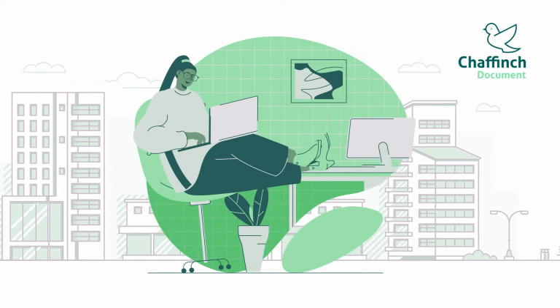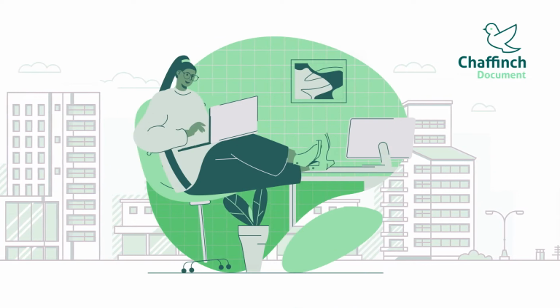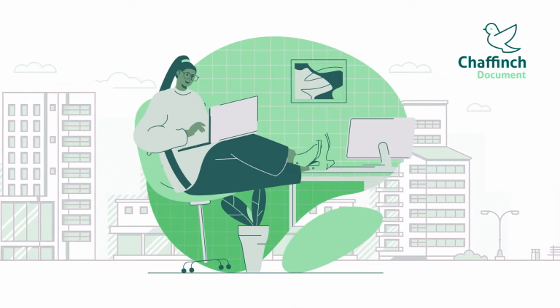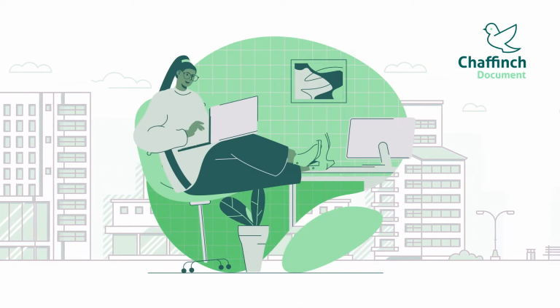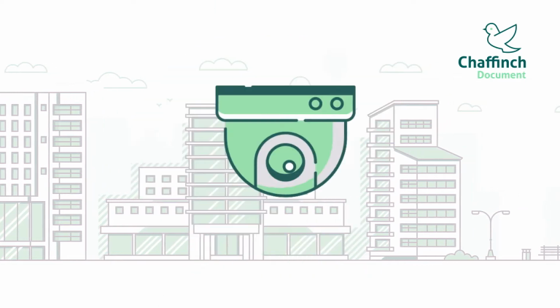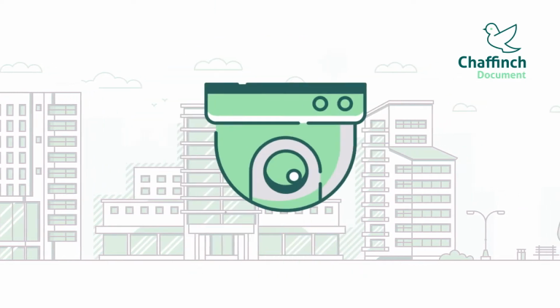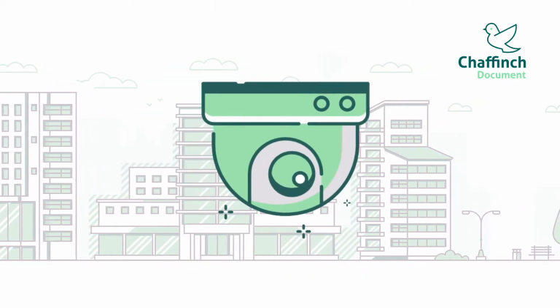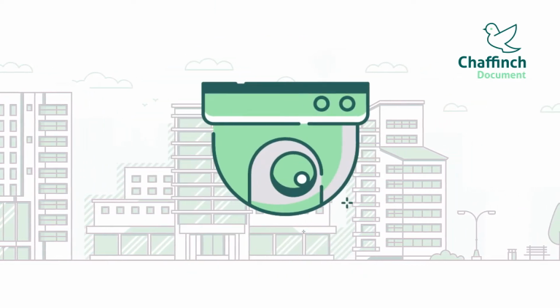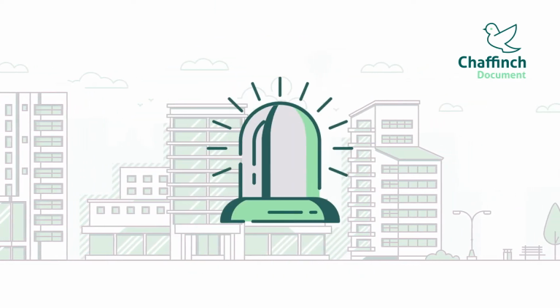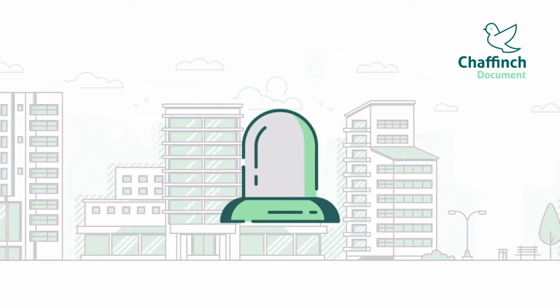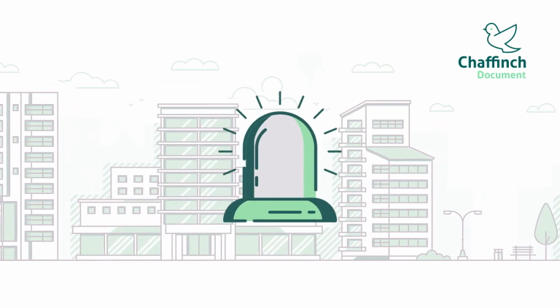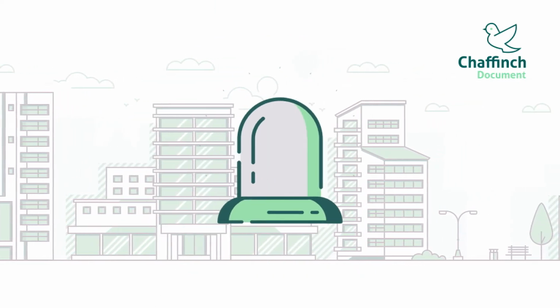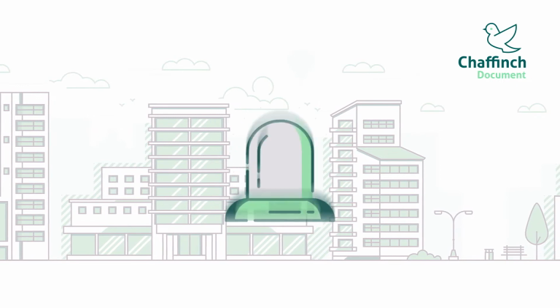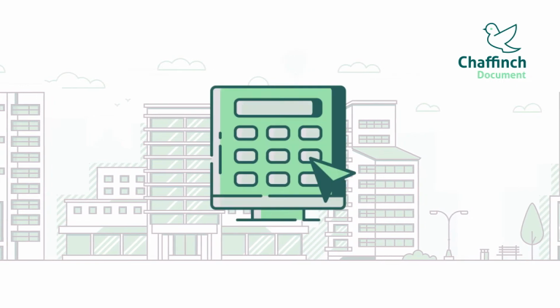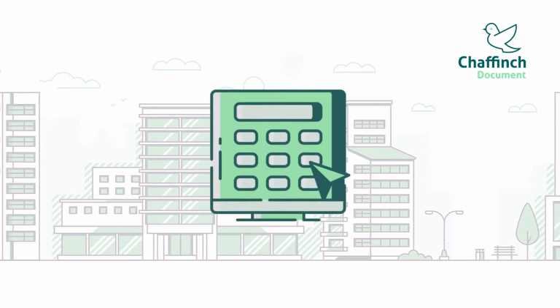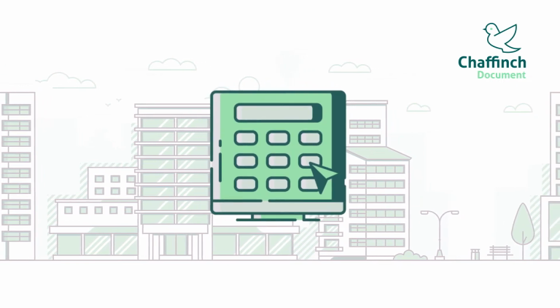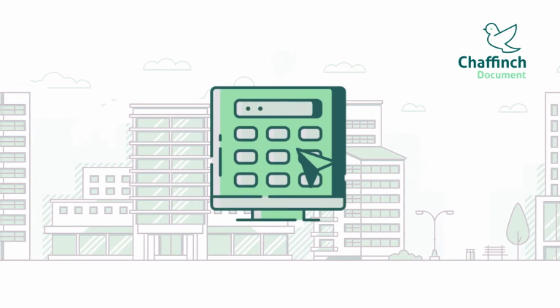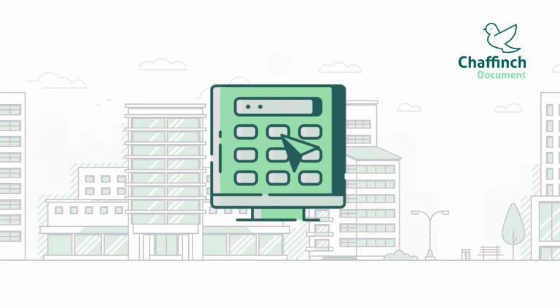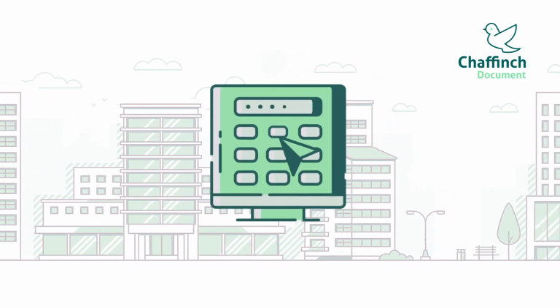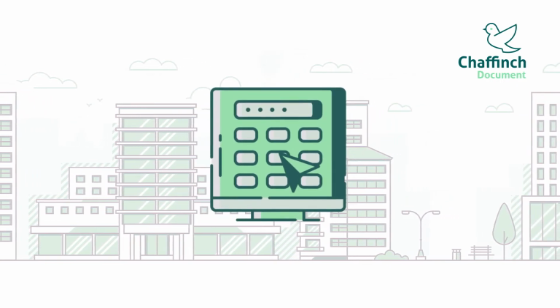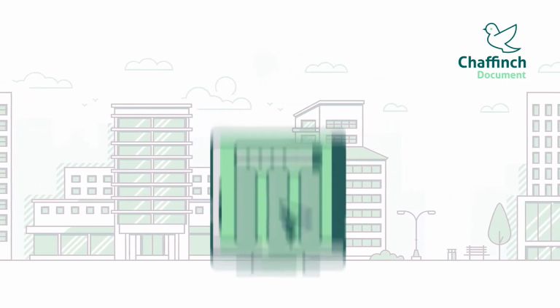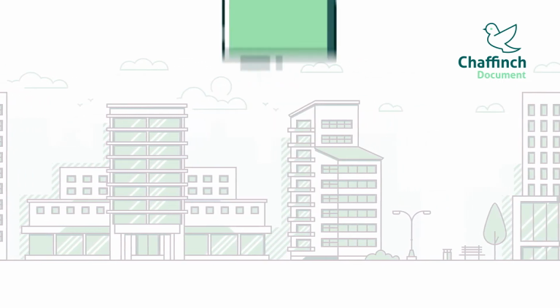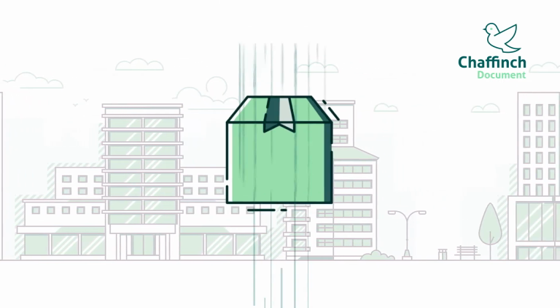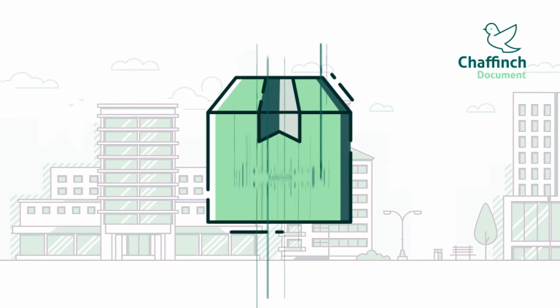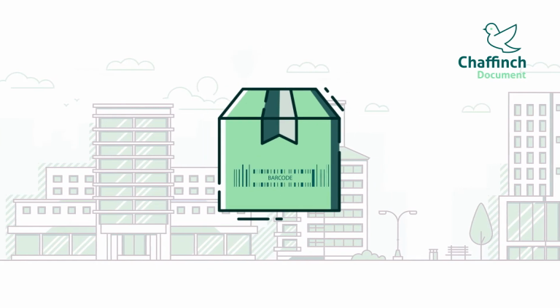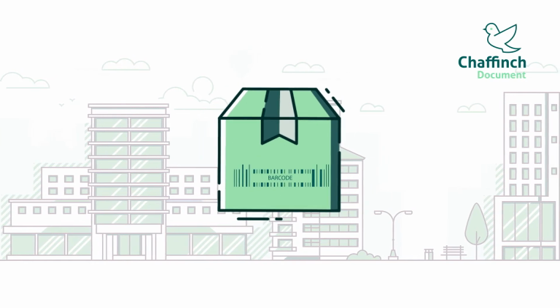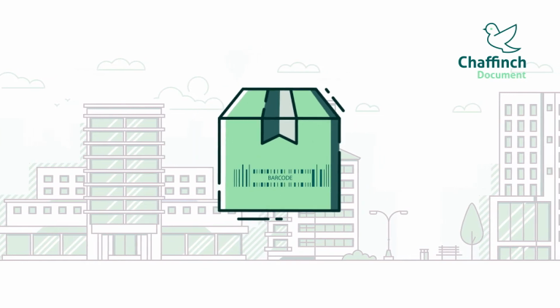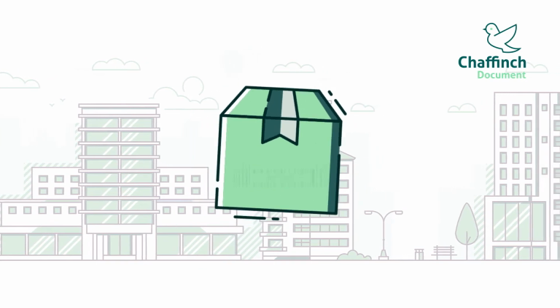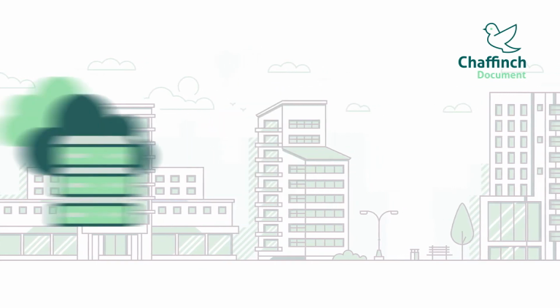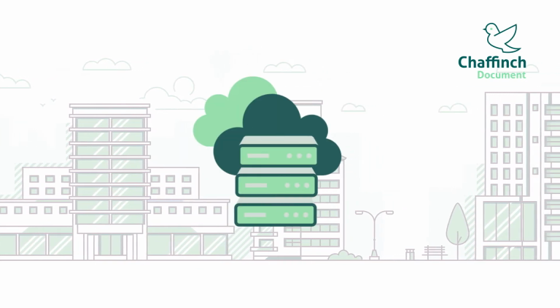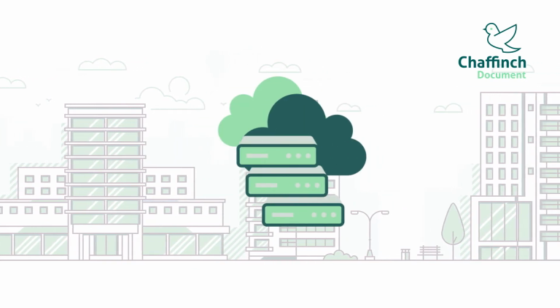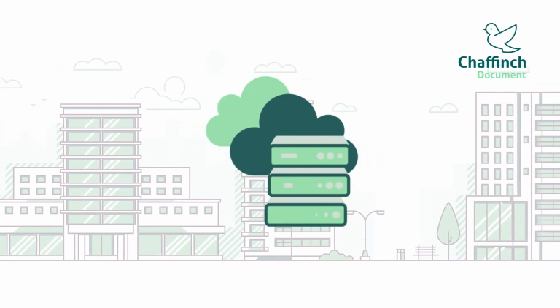Our facilities offer state-of-the-art CCTV, fire and intruder alarm systems with access control on external and internal doors. Your boxes are barcoded and available for you to manage with our cloud portal.